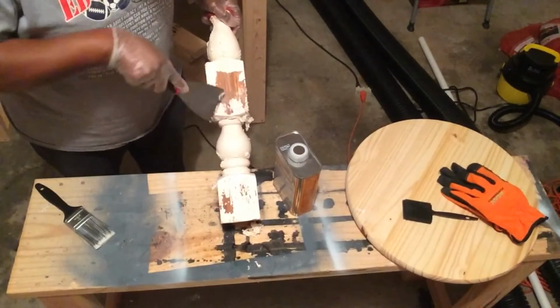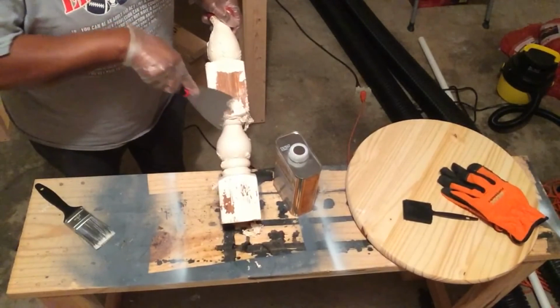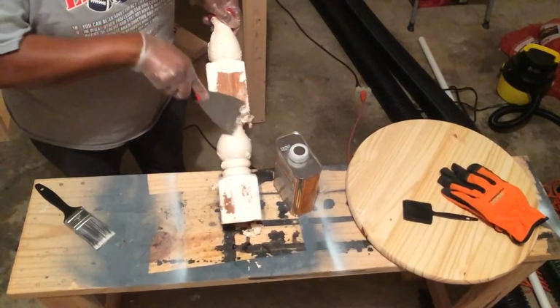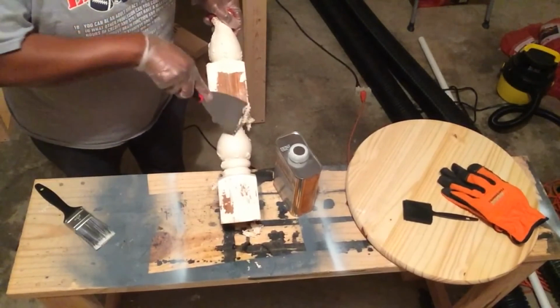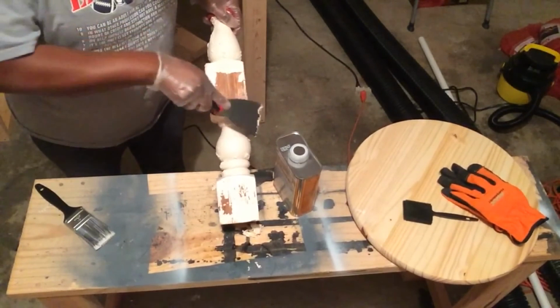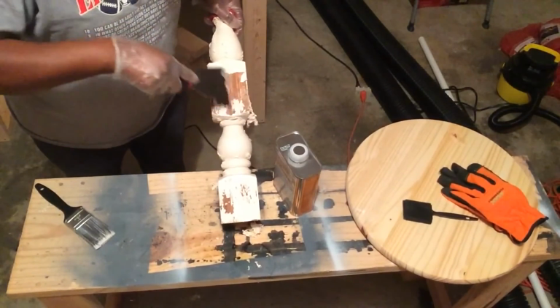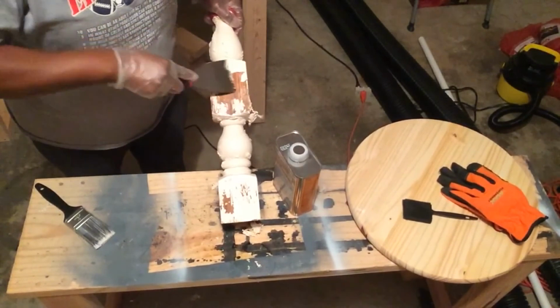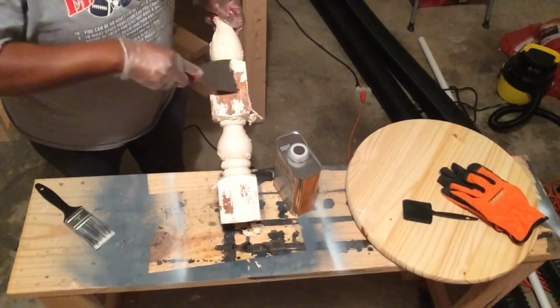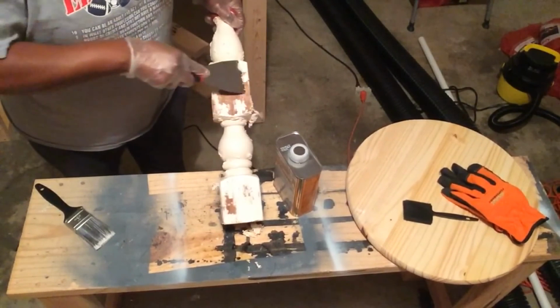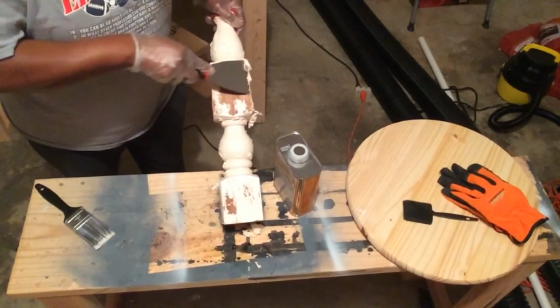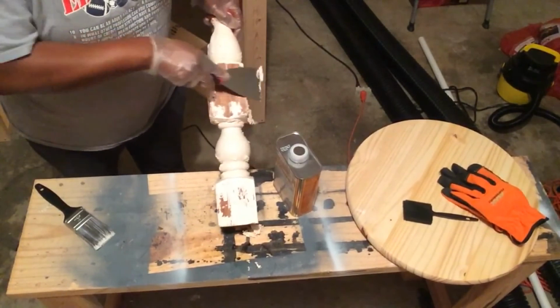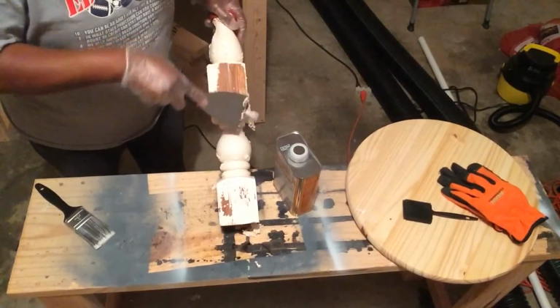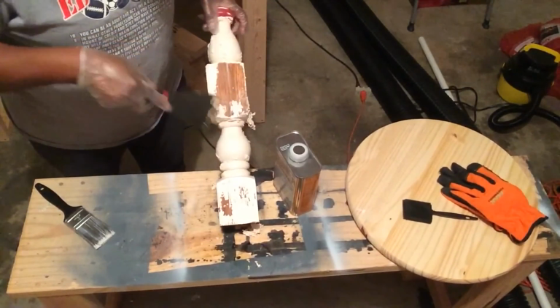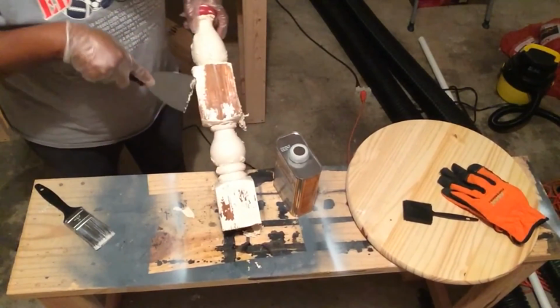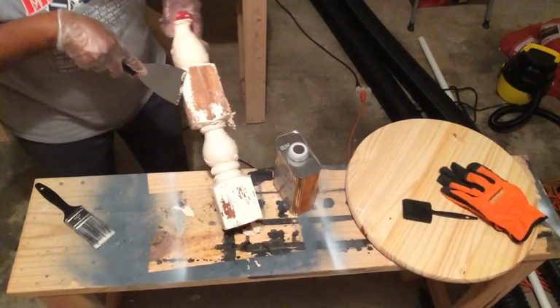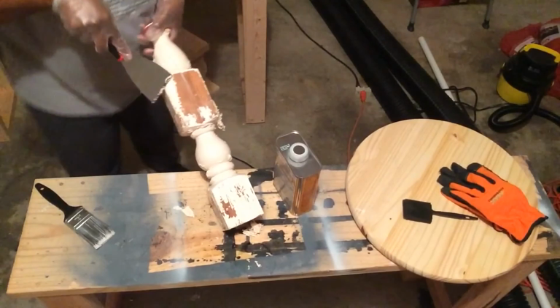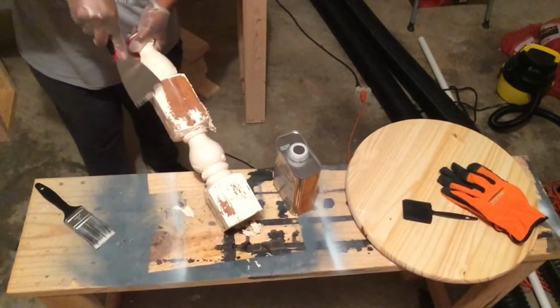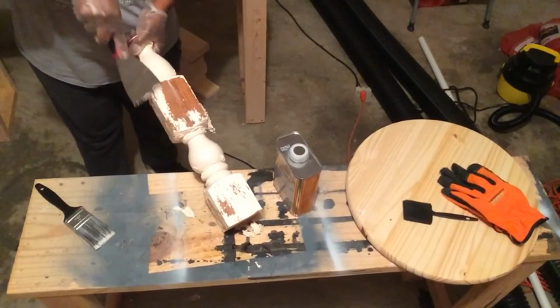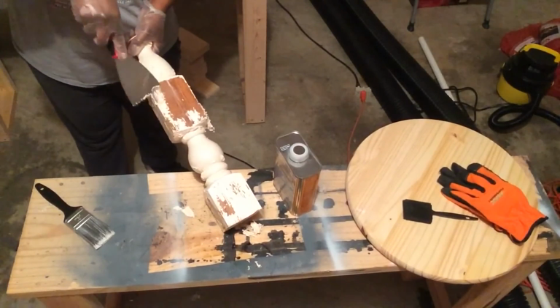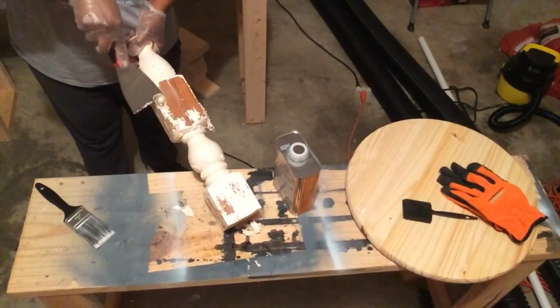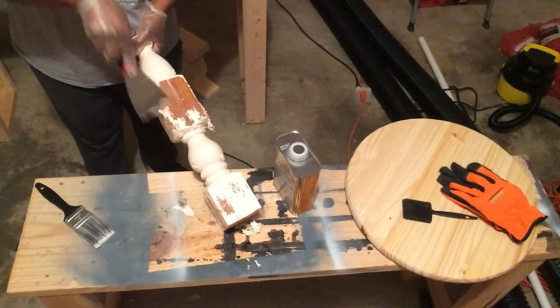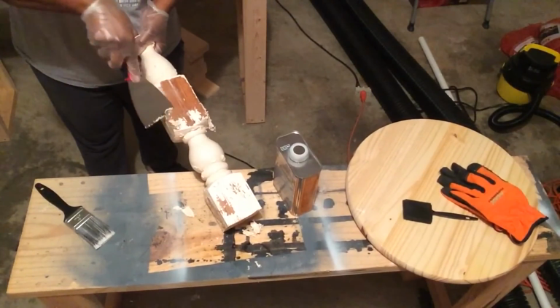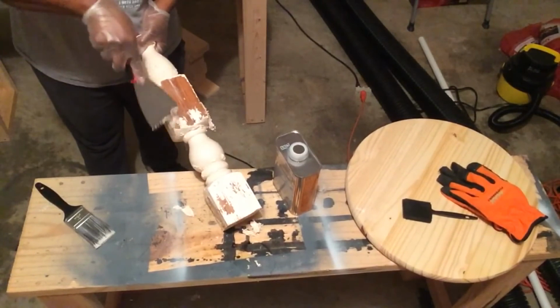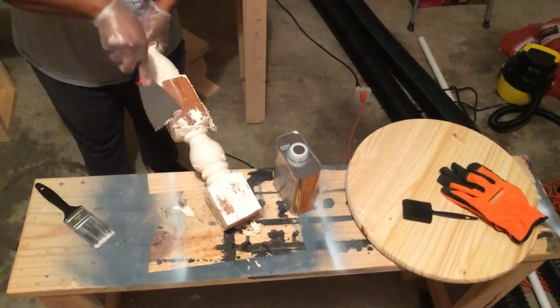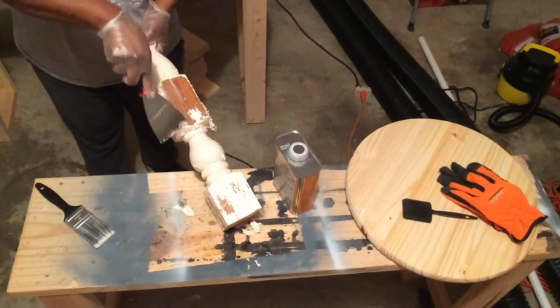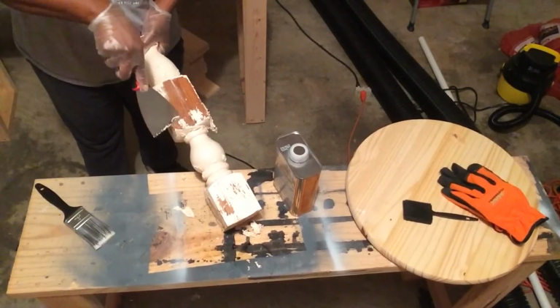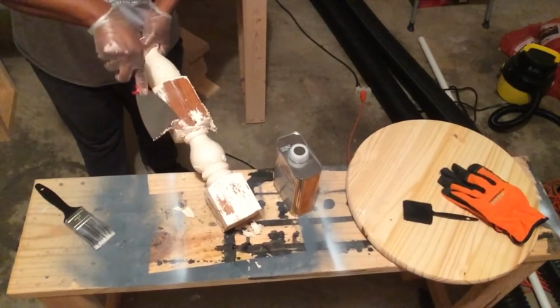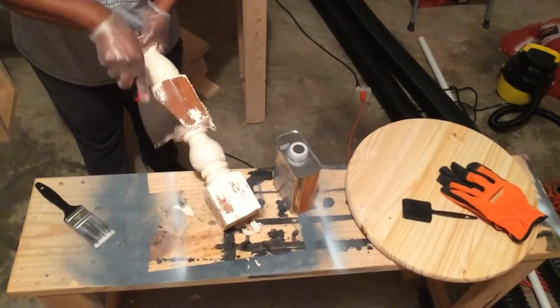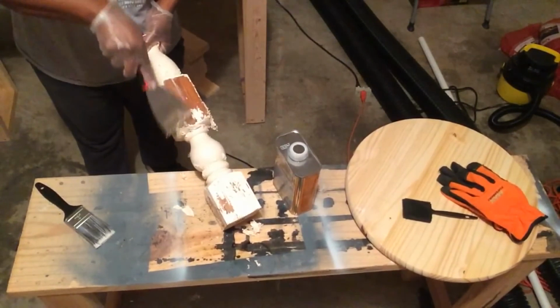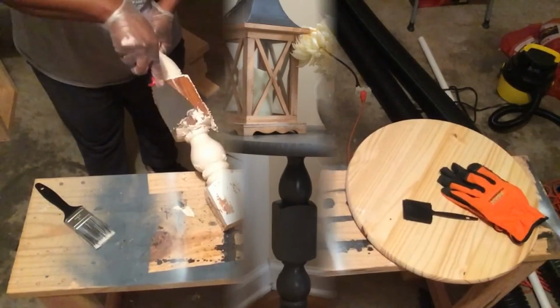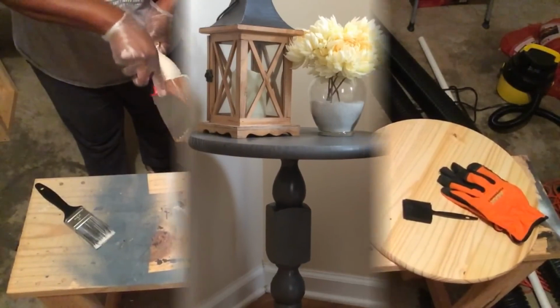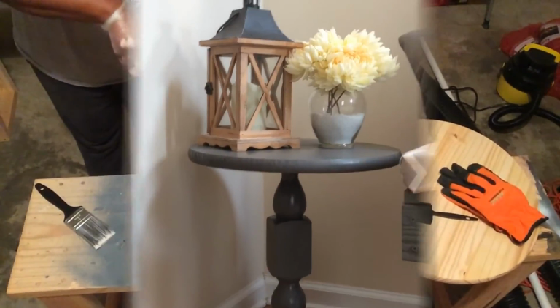A lot of my footage got erased, so you can't see me spray painting it or attaching the top. I did sand it down really, really good before I painted it.